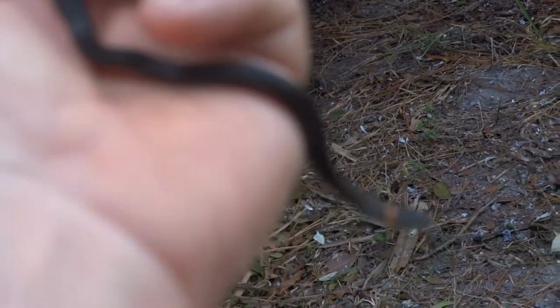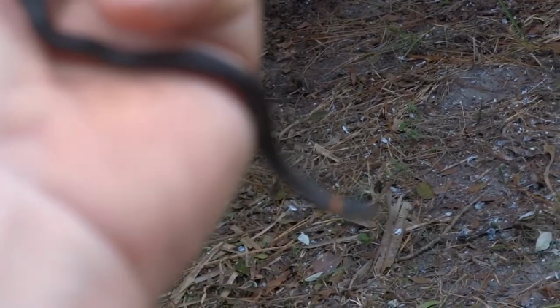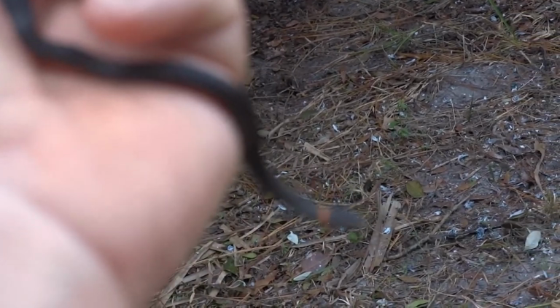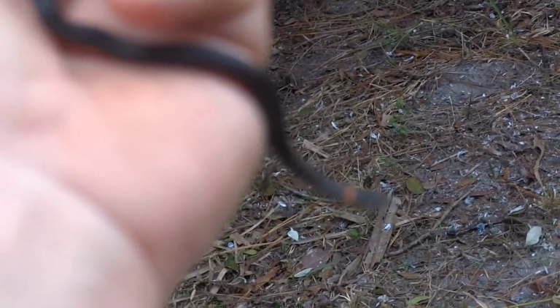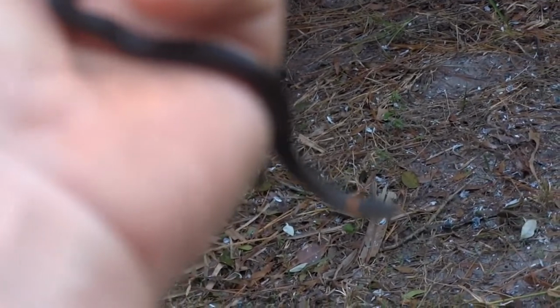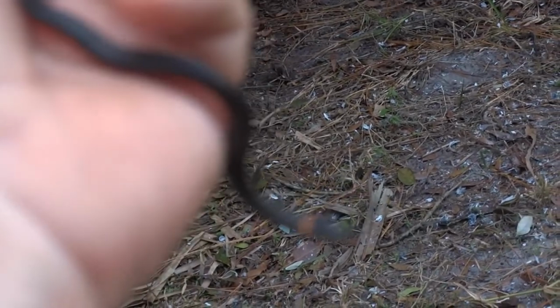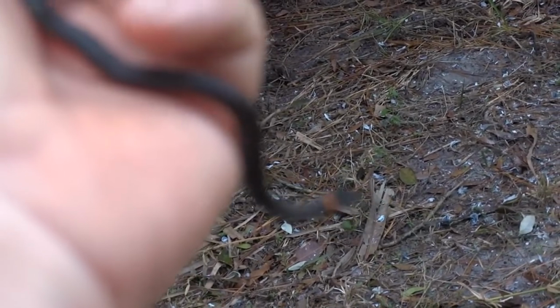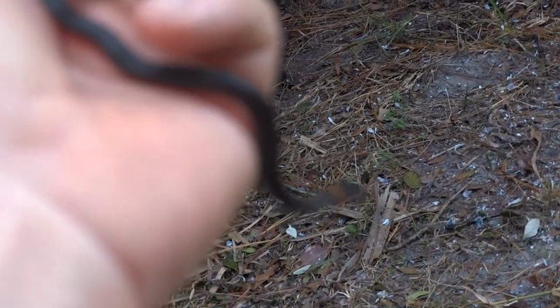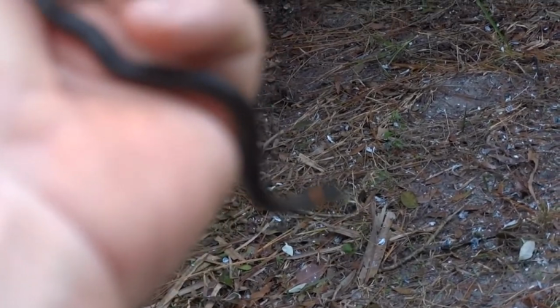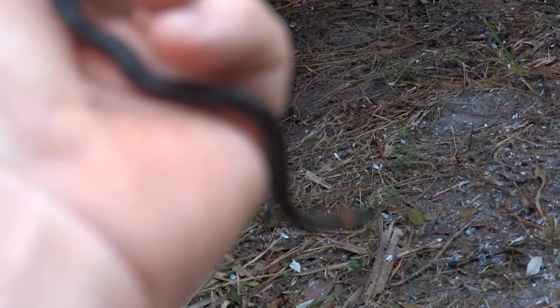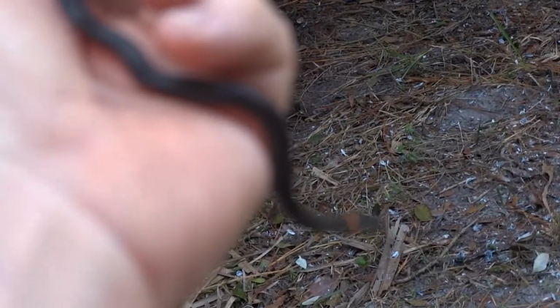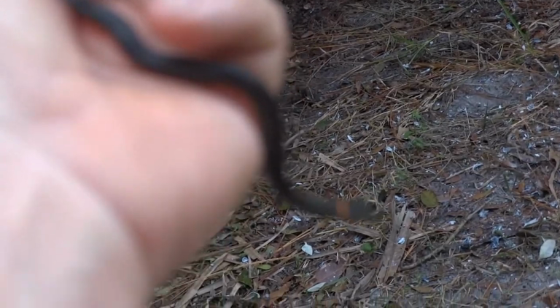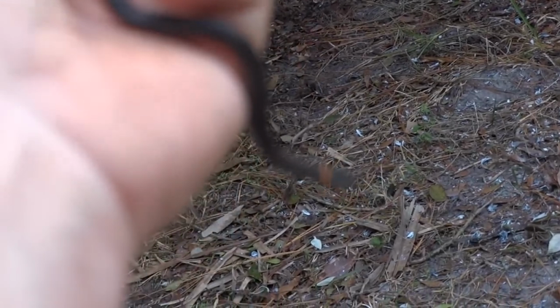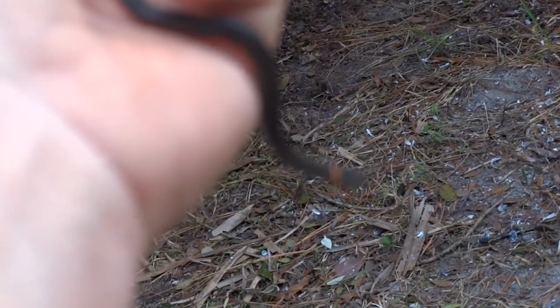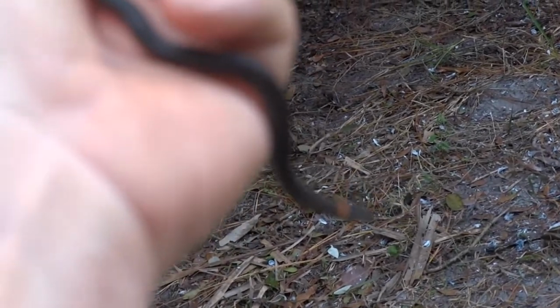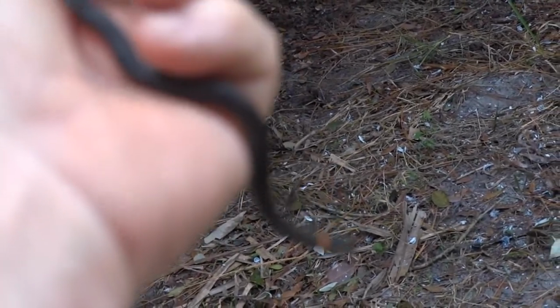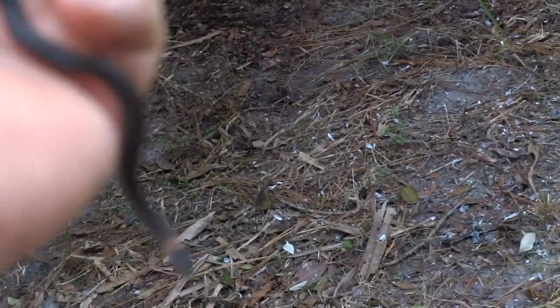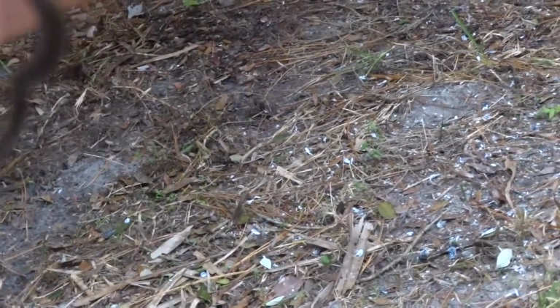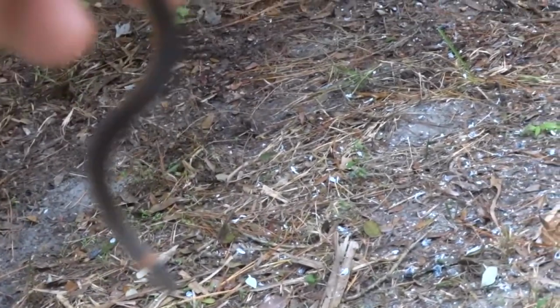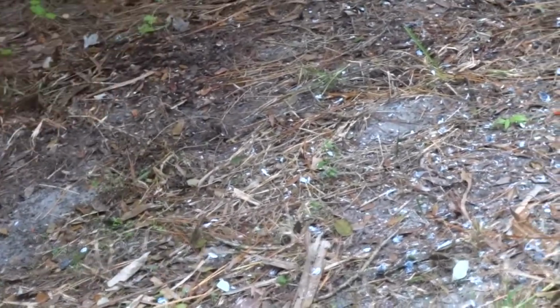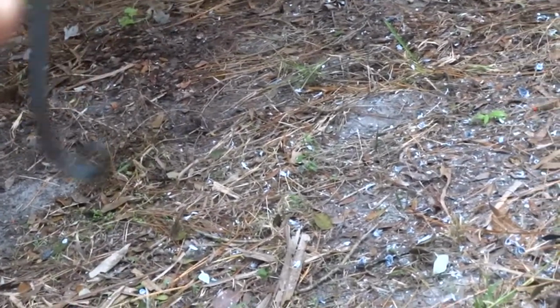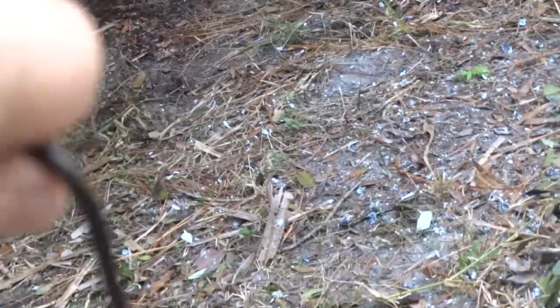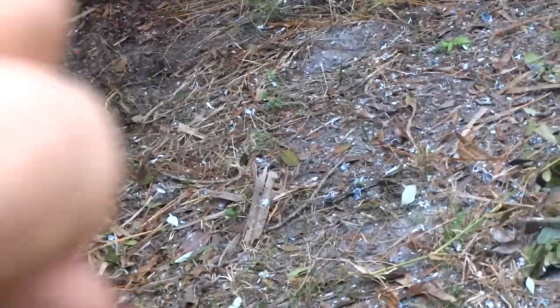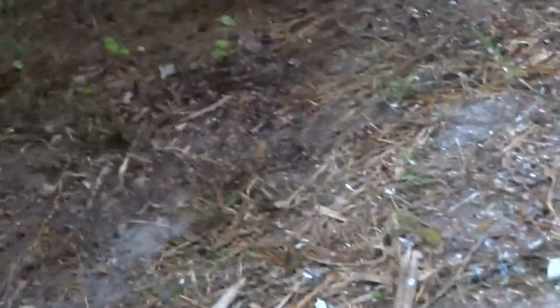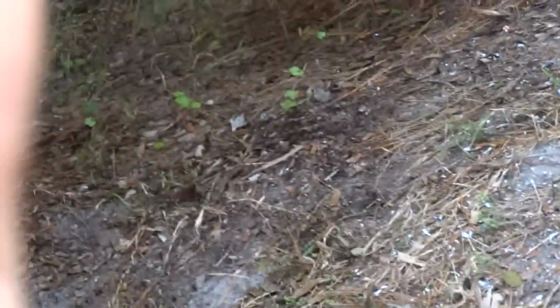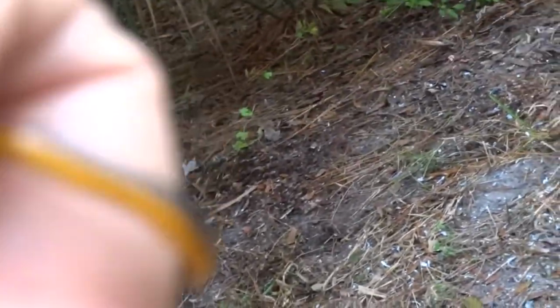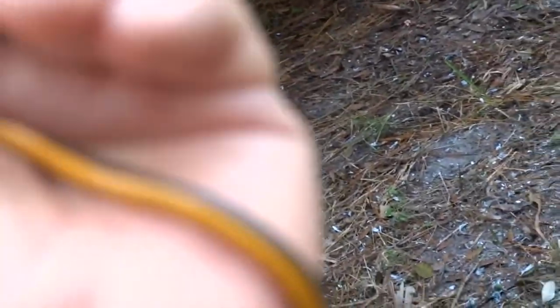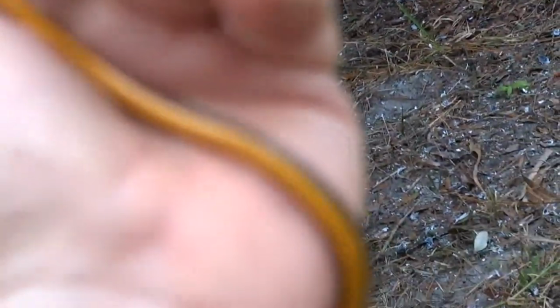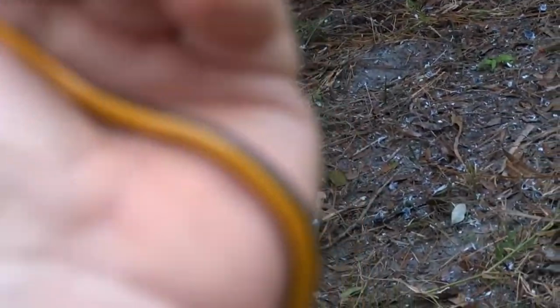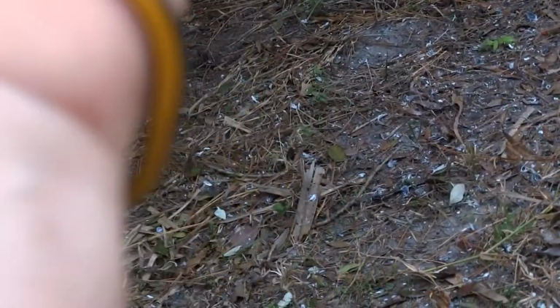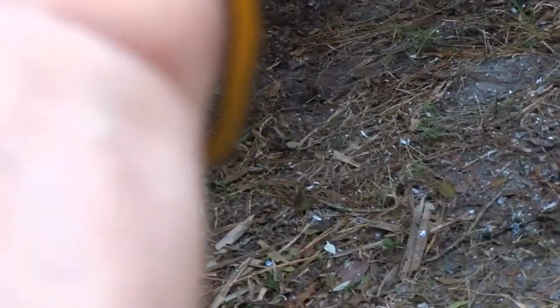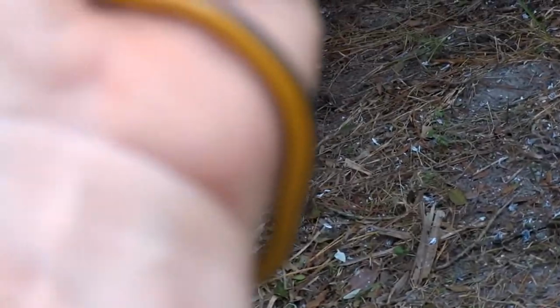Underneath it though, it's bright orange. I'll try to turn it over — I only have one hand to work with since I'm holding the camera with the other. You can get a glimpse of its belly.